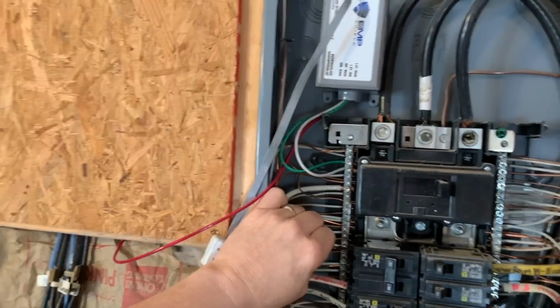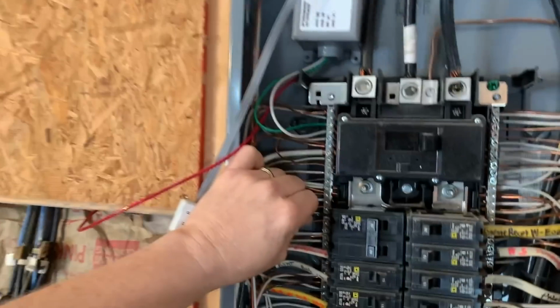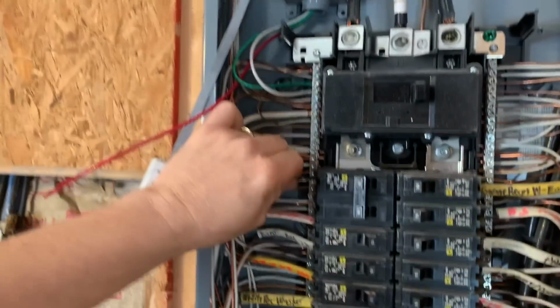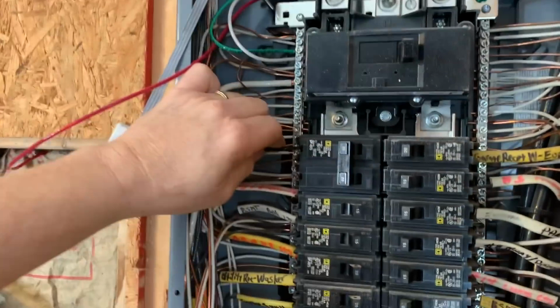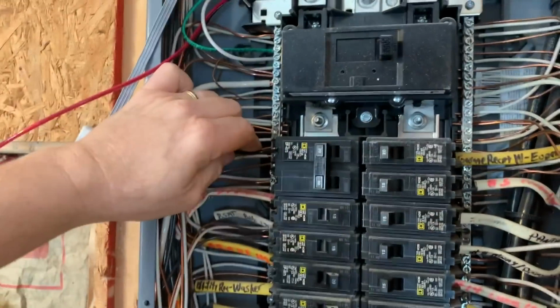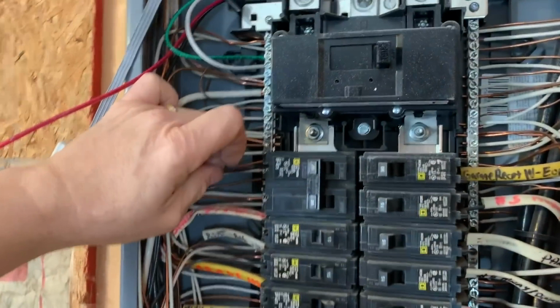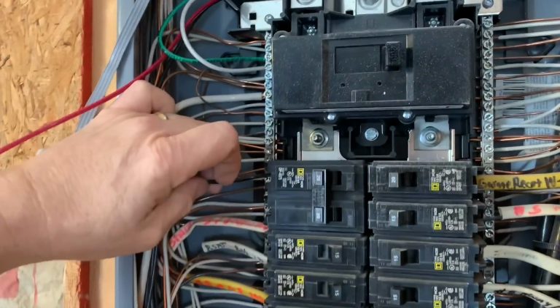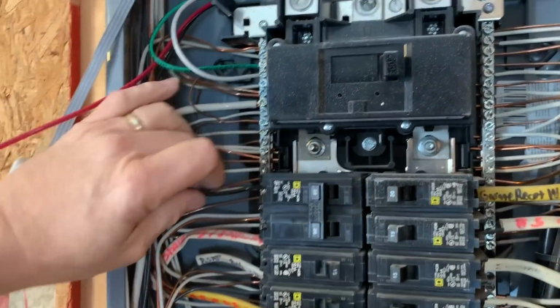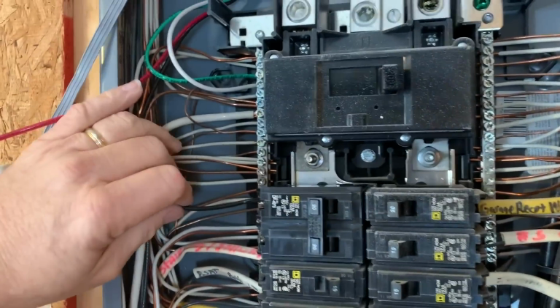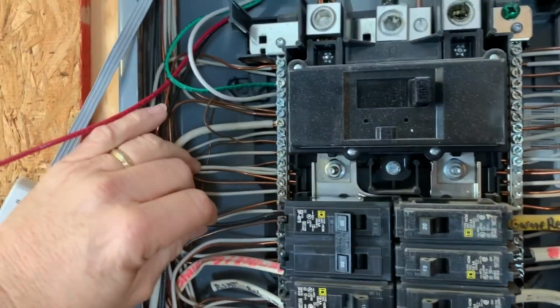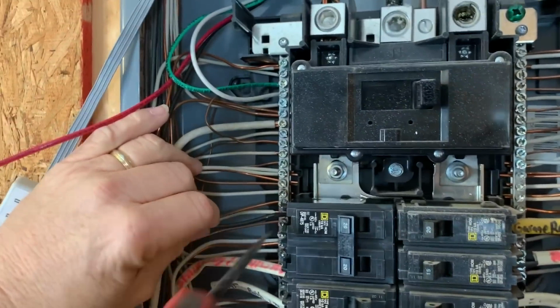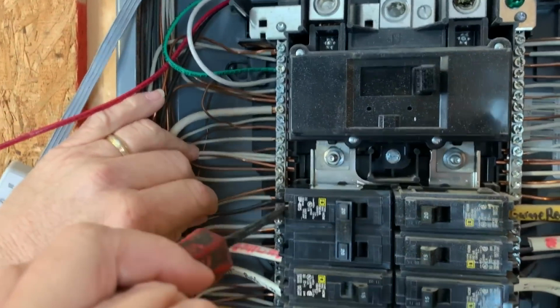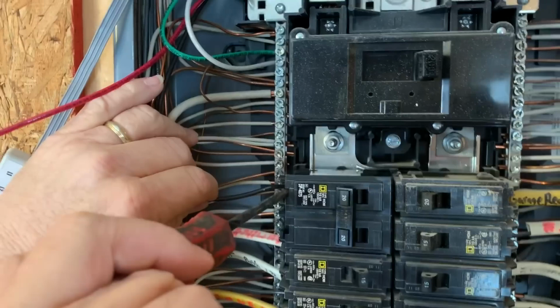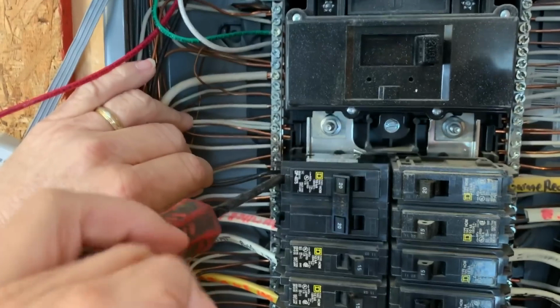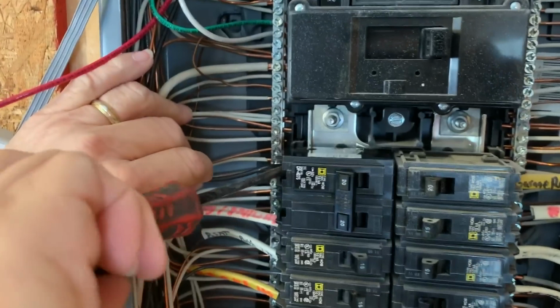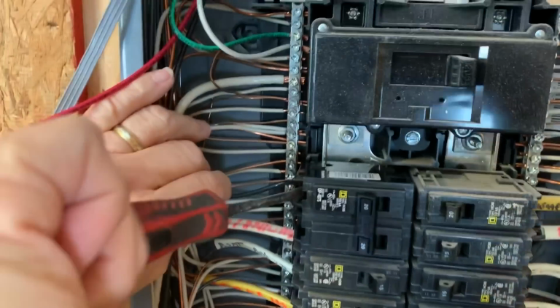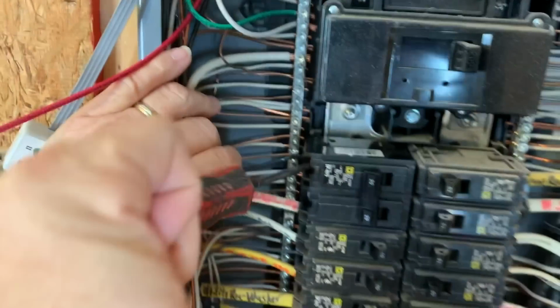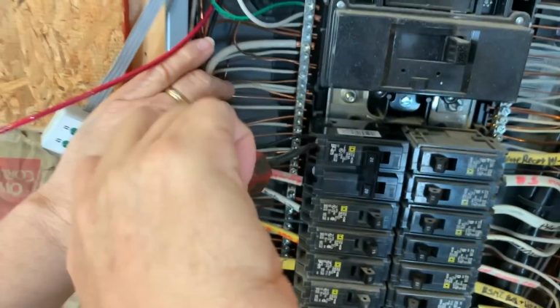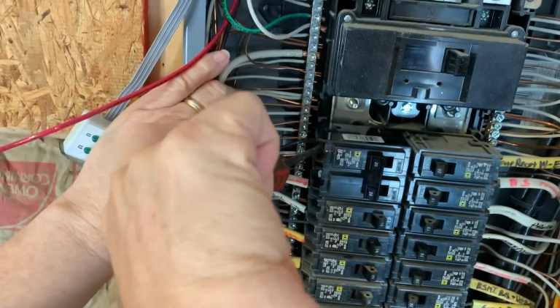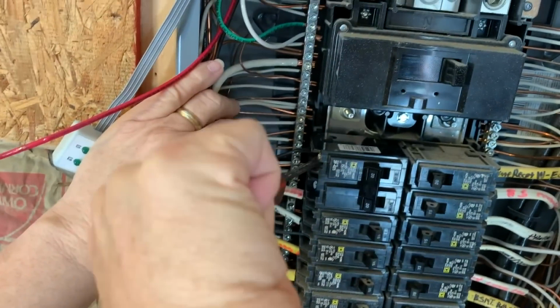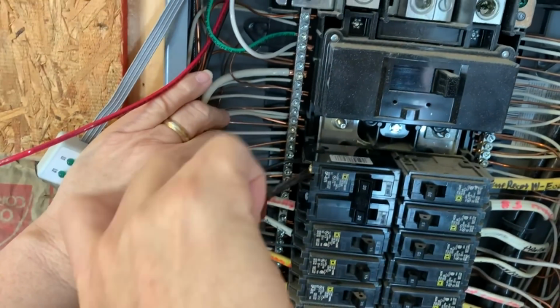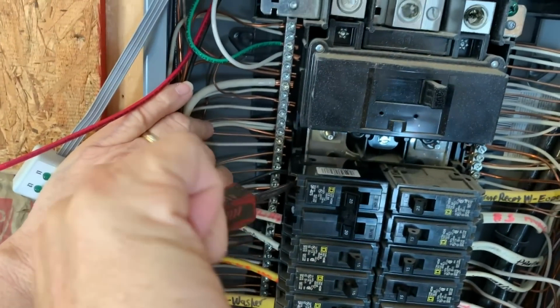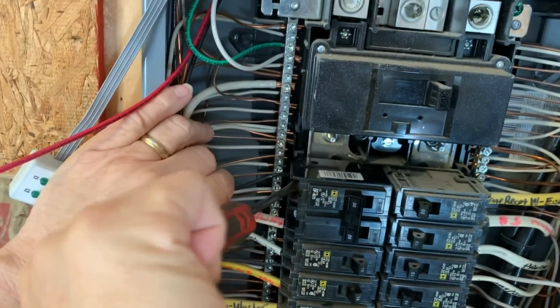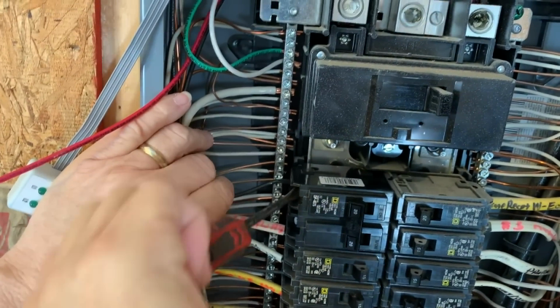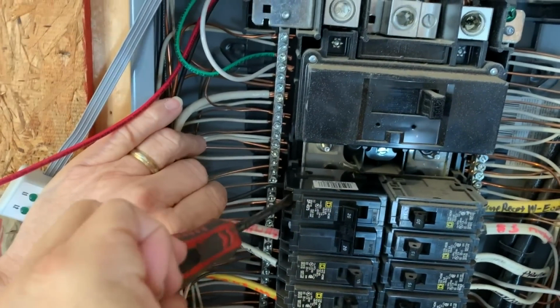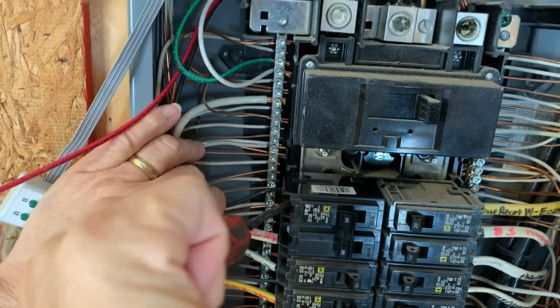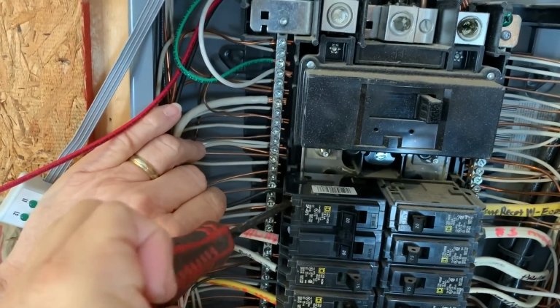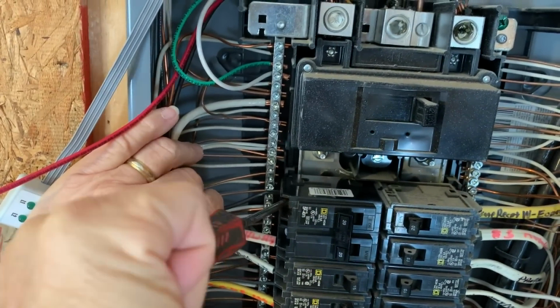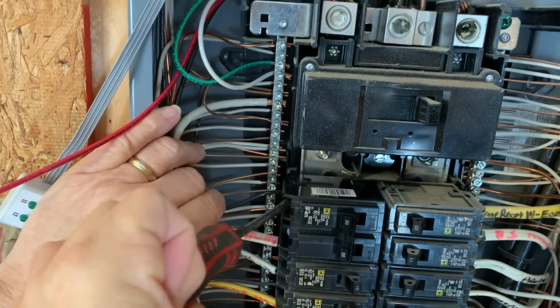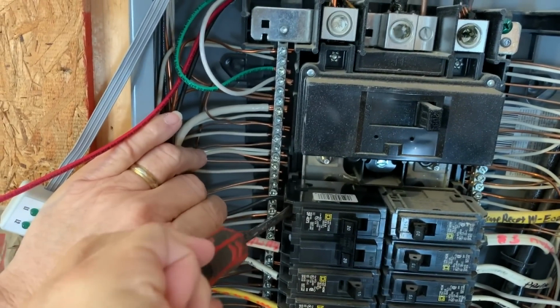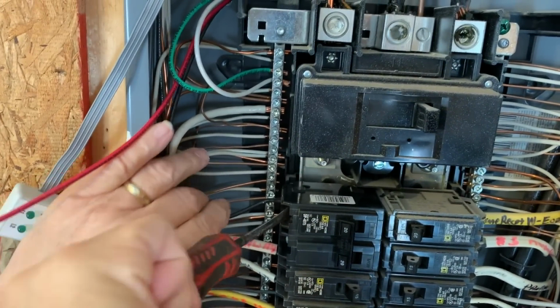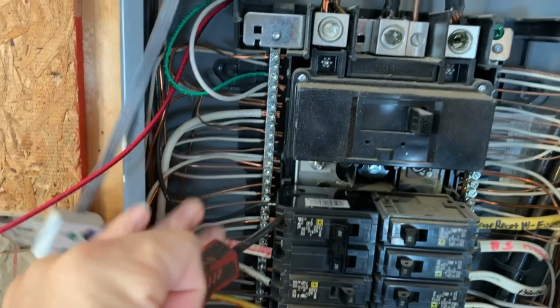After double-checking that the 20-amp breakers are in the off position, insert the black wire into the top 20-amp breaker and then tighten the screw to secure the wire as shown.